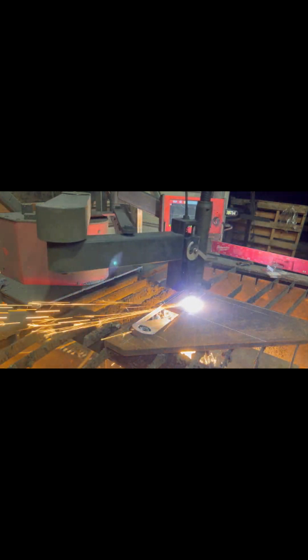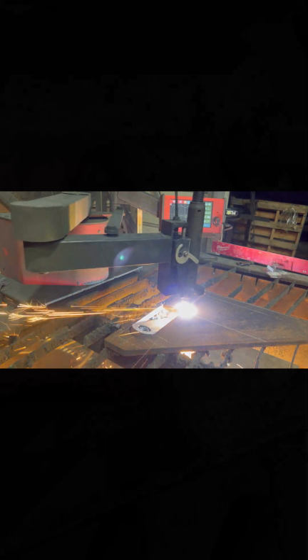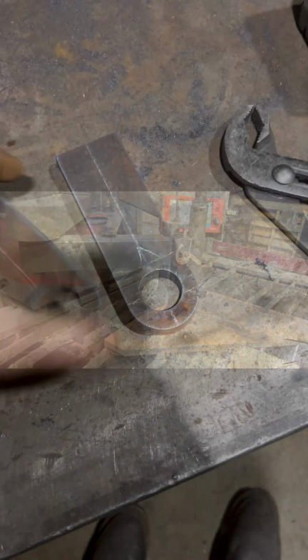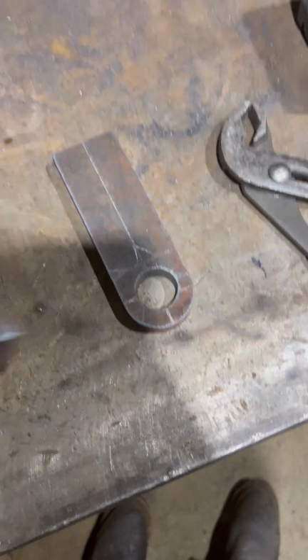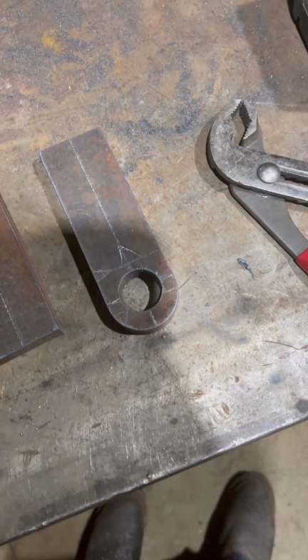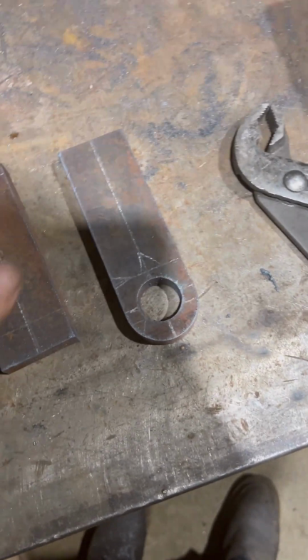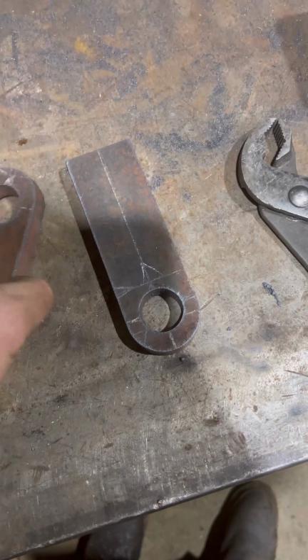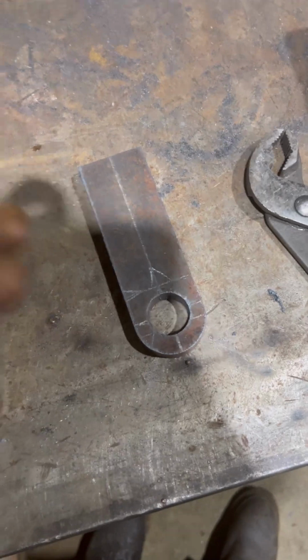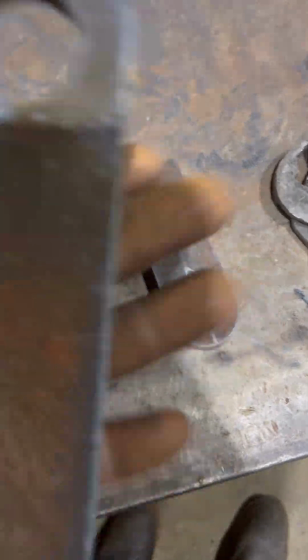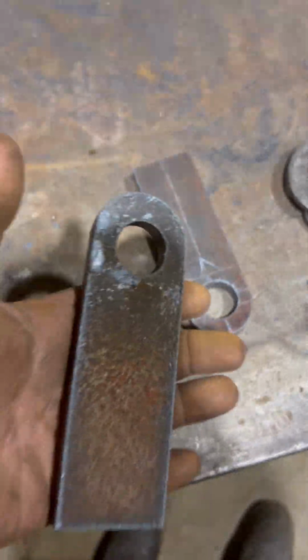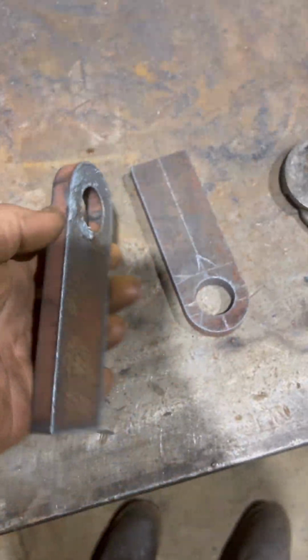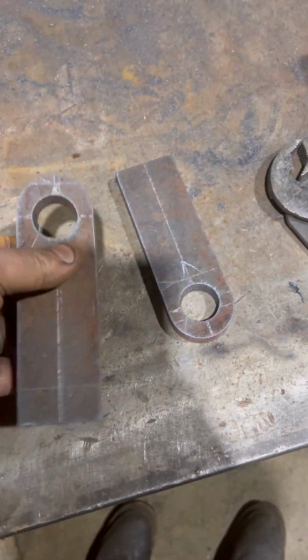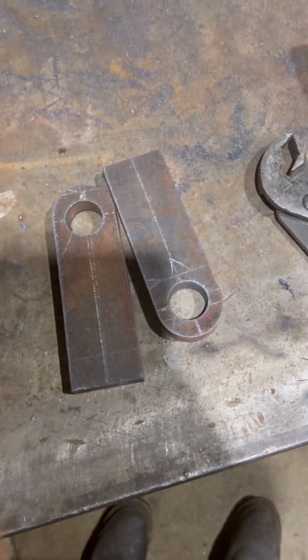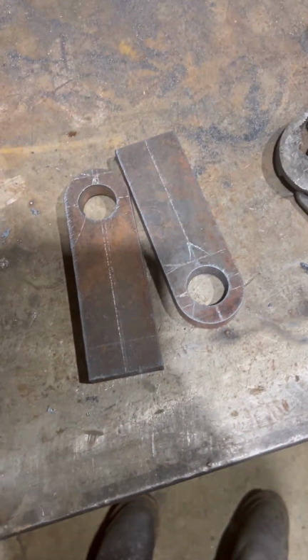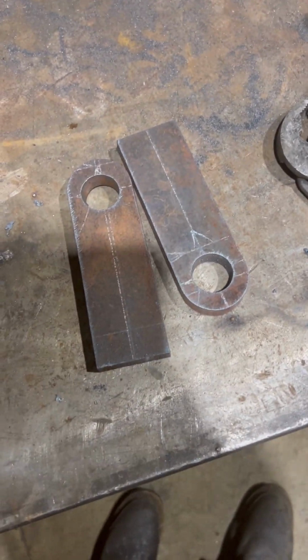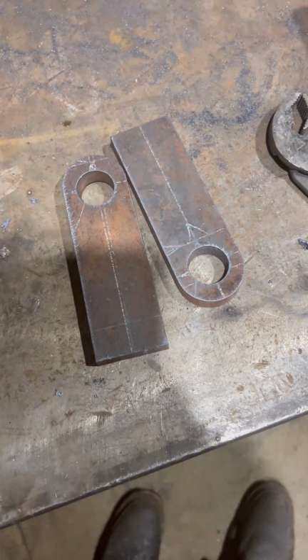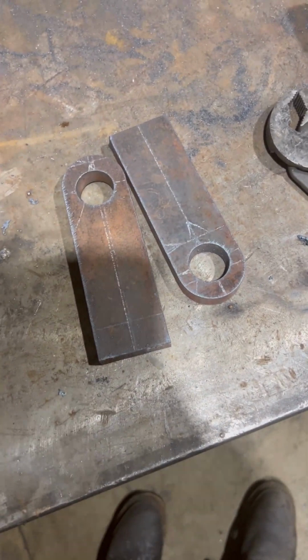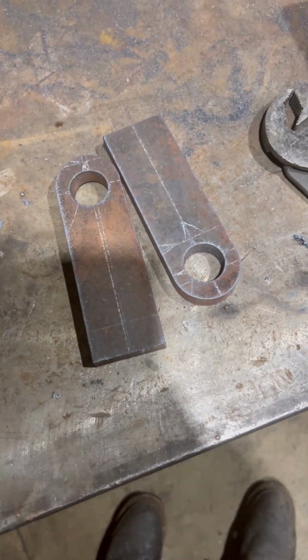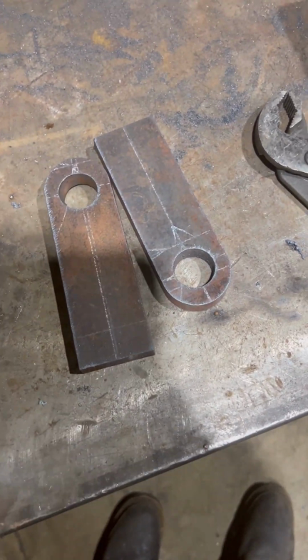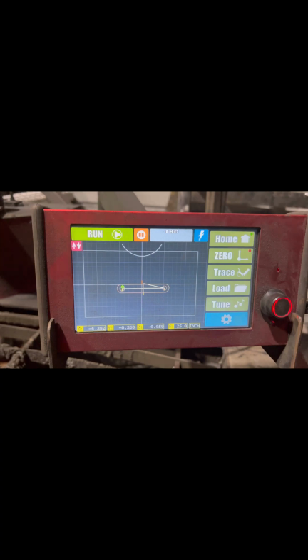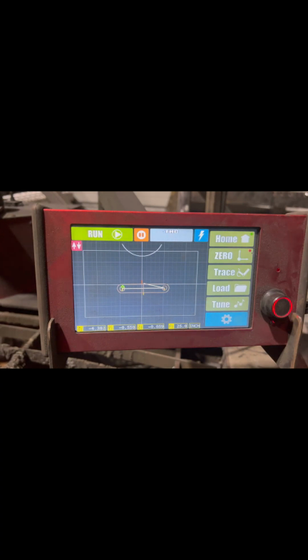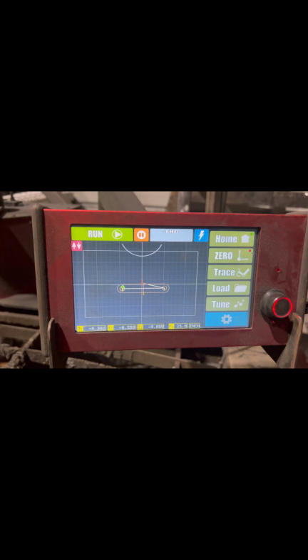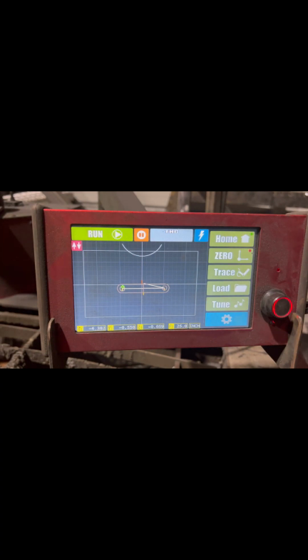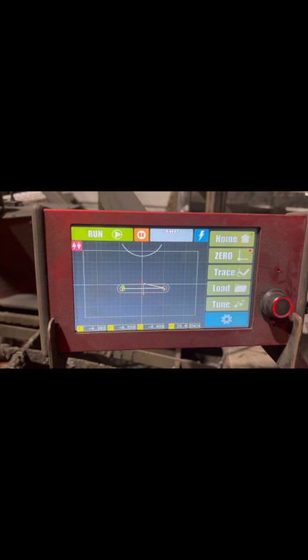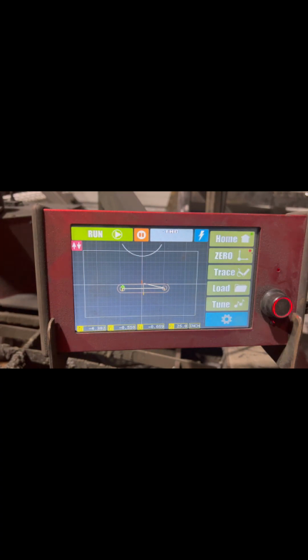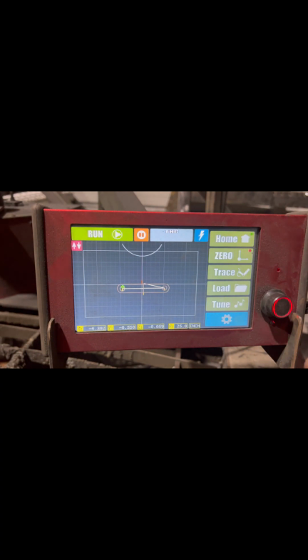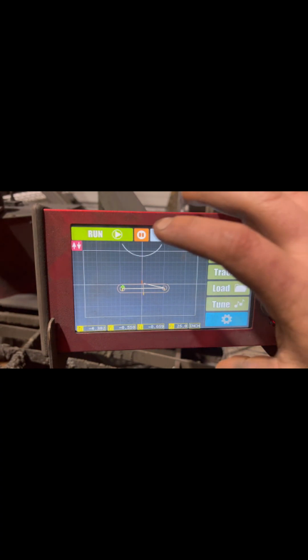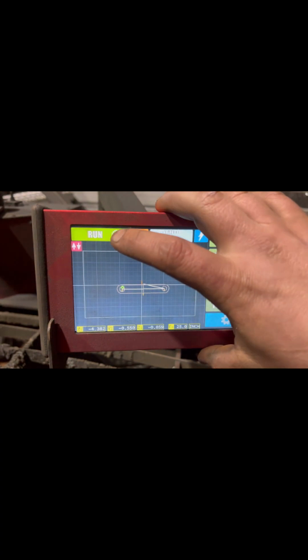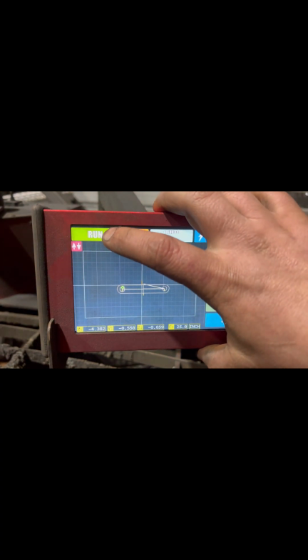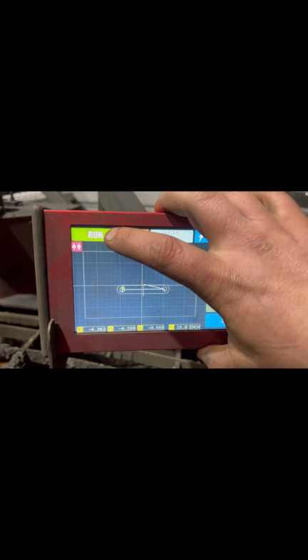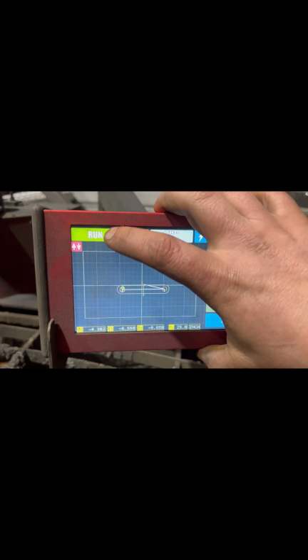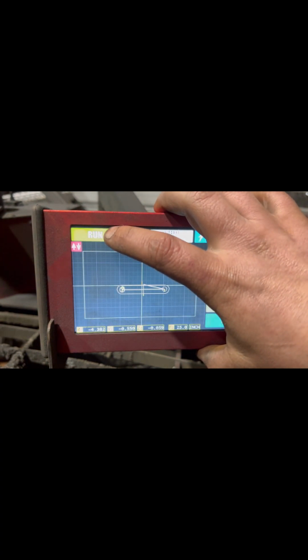There we go — as you can see we've got two perfectly good picking eyes right there. I'm going to let you guys see what it looks like as it's going, so this is what the screen looks like.